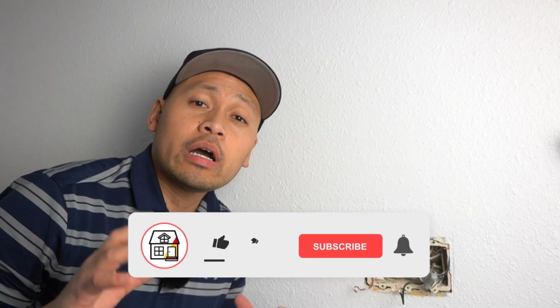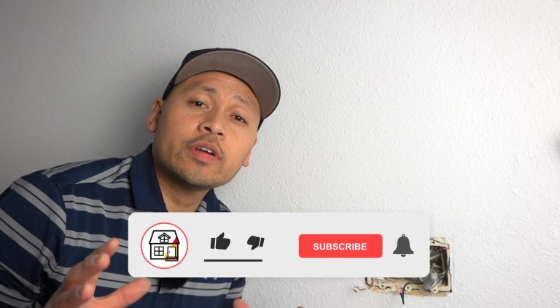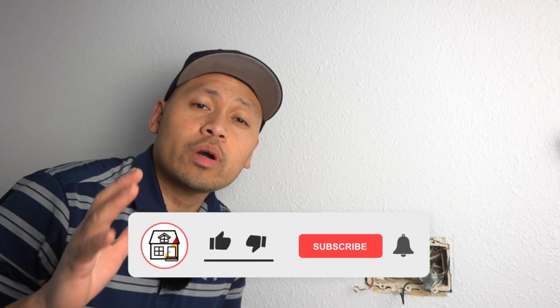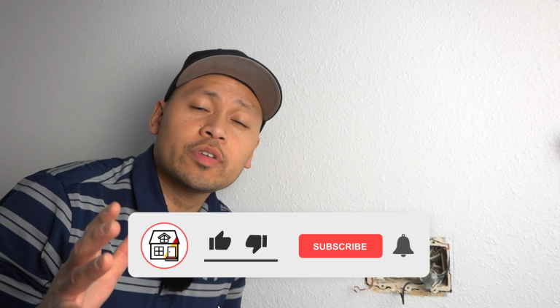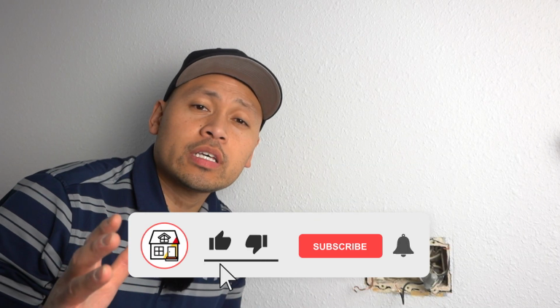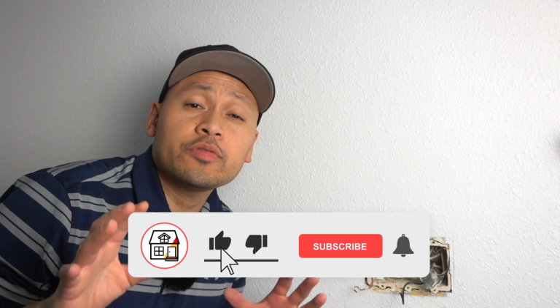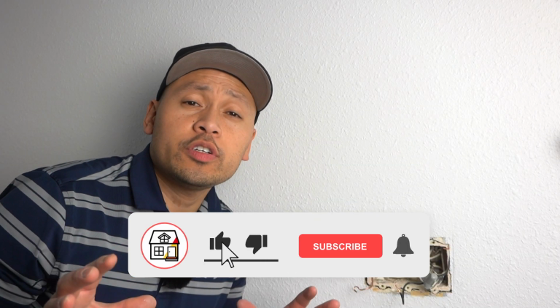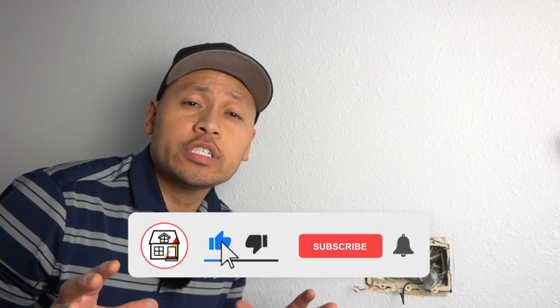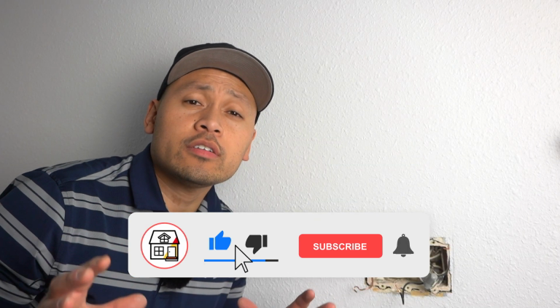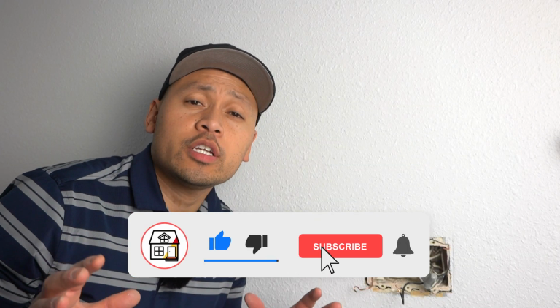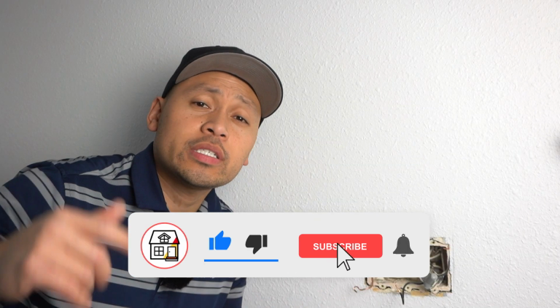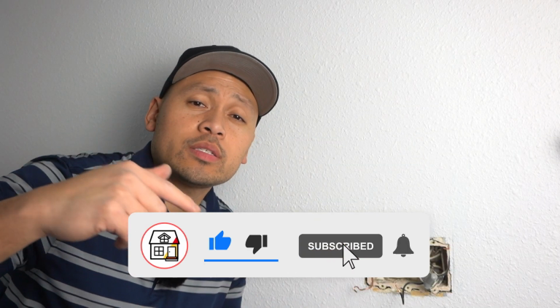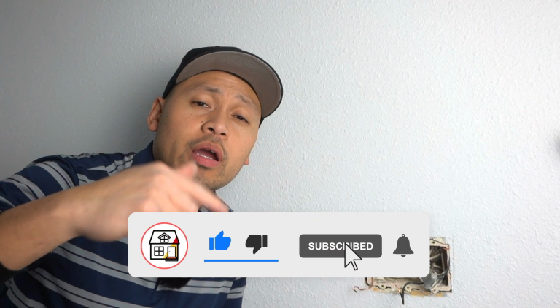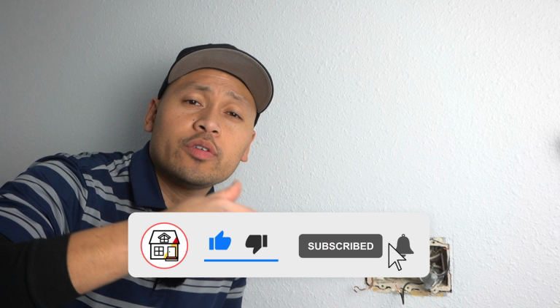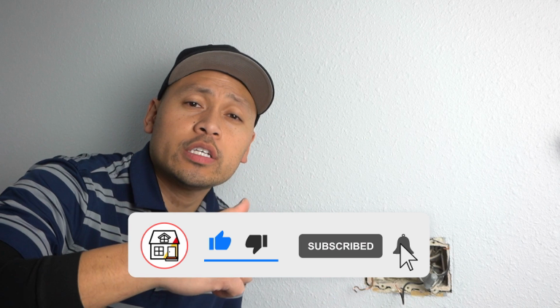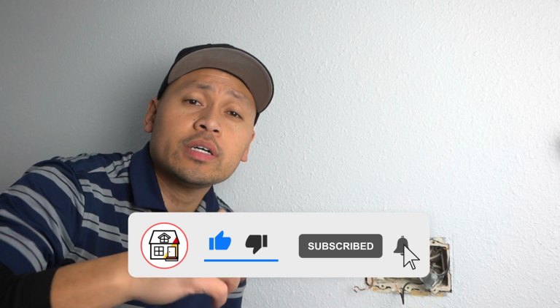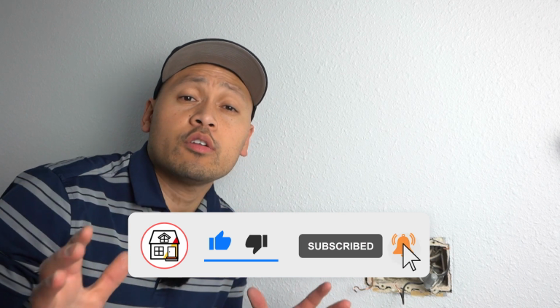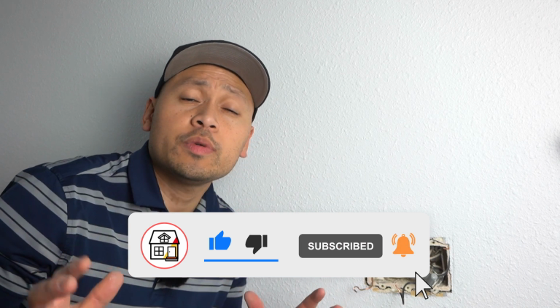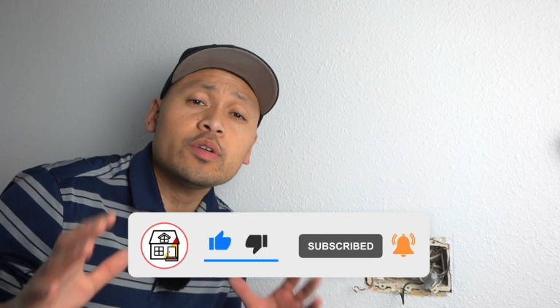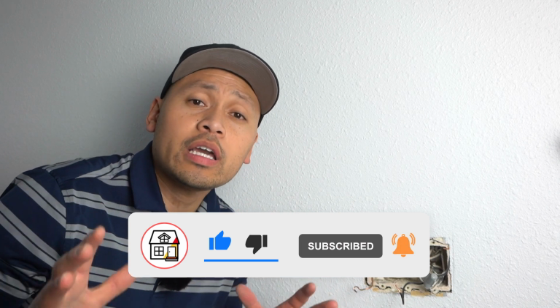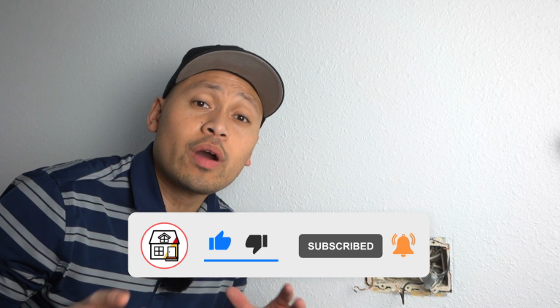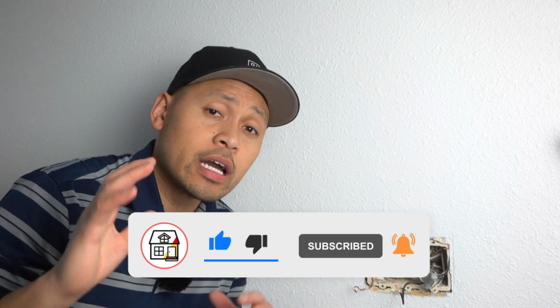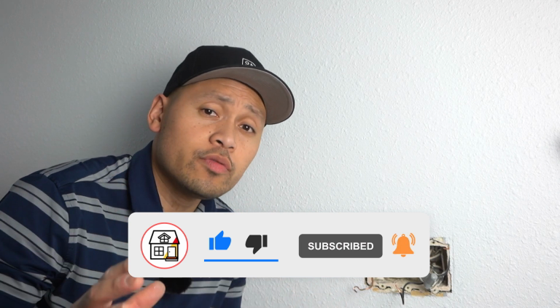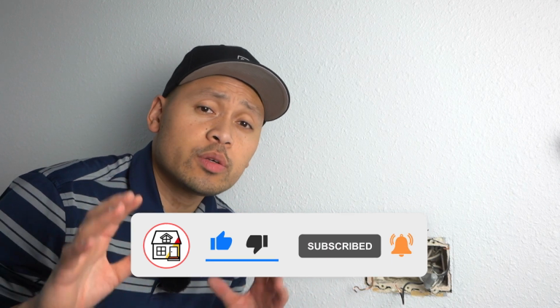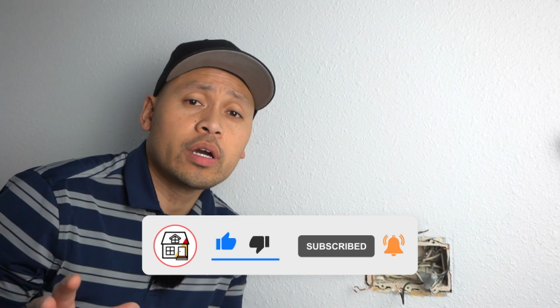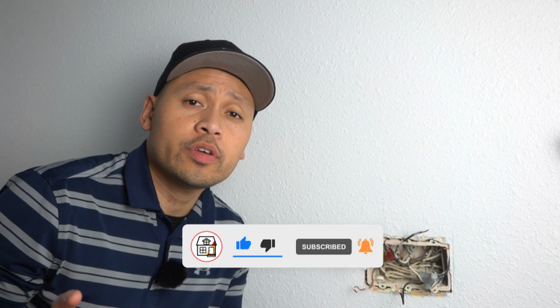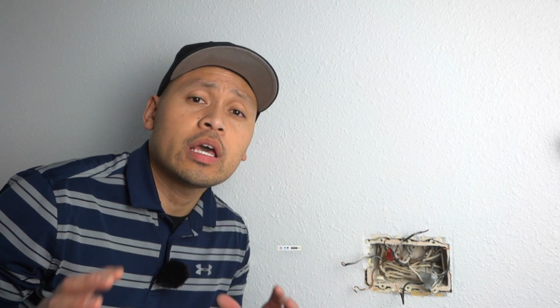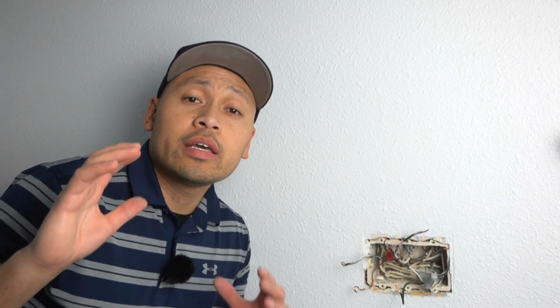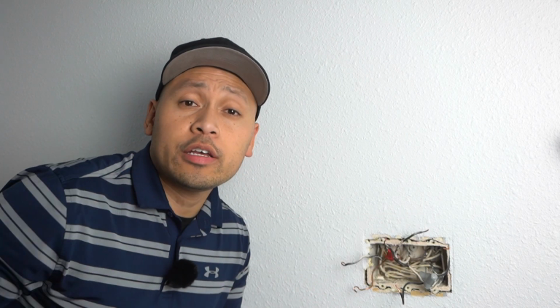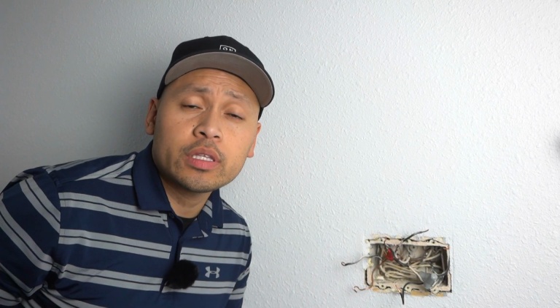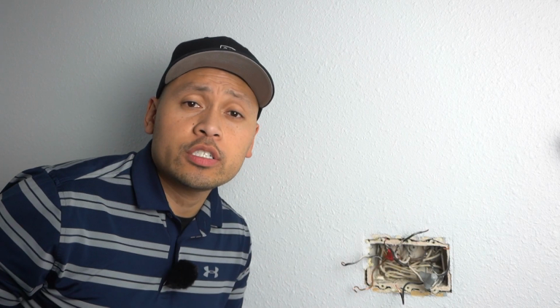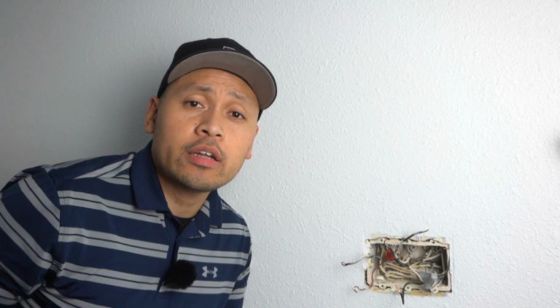Hi friends, welcome to Fix This House. If you're new to the channel, consider pressing the subscribe notification bell so you can always be in tune on DIYs, how-to videos, and product reviews that I do within this channel.